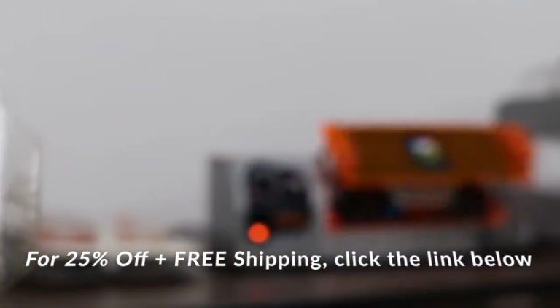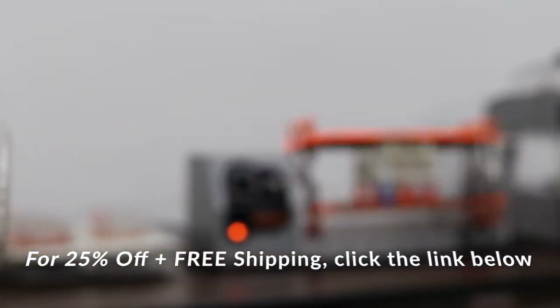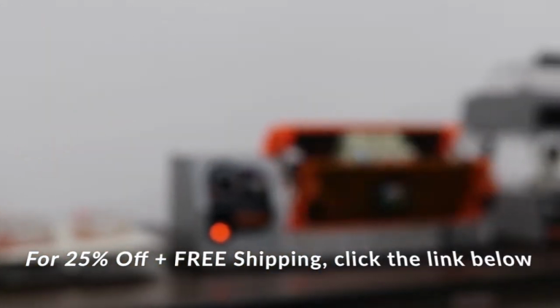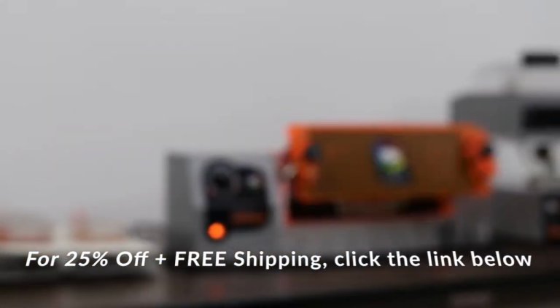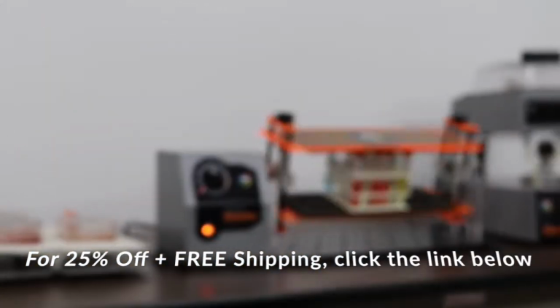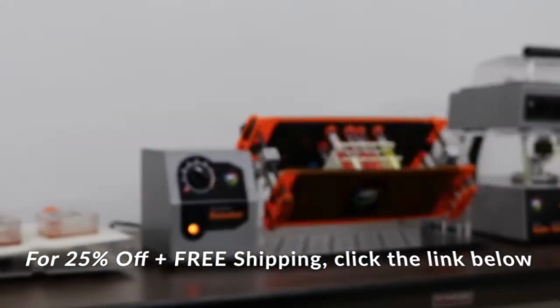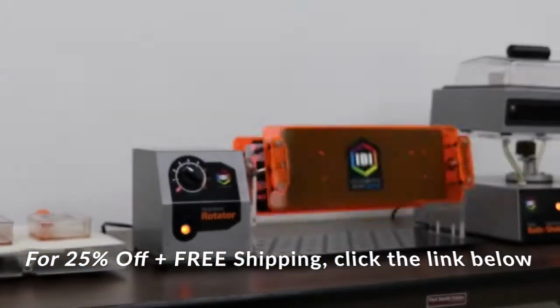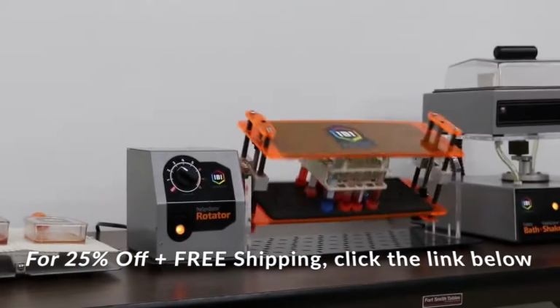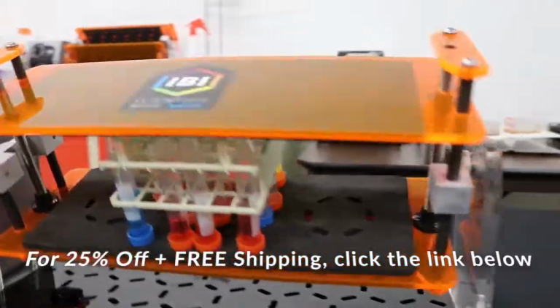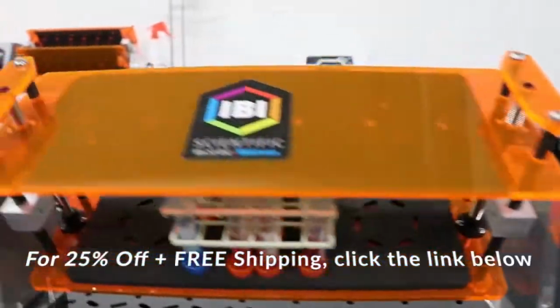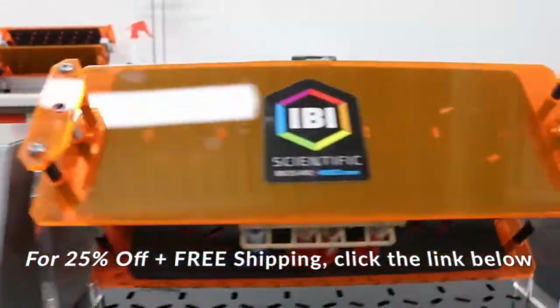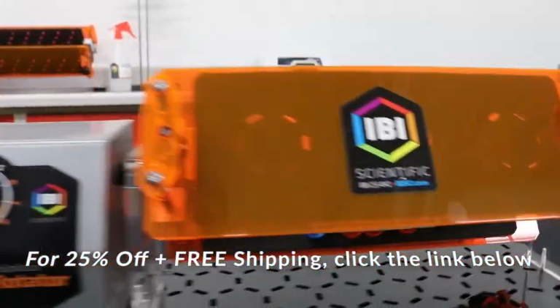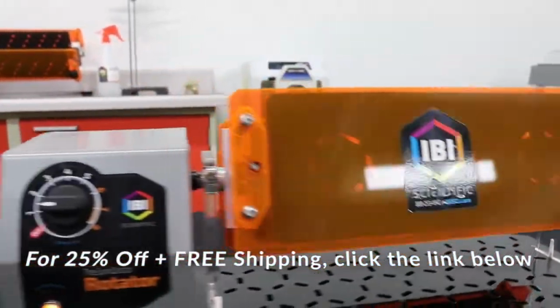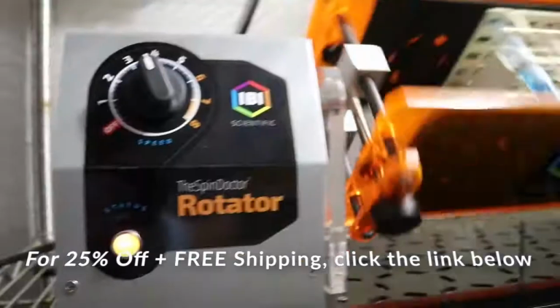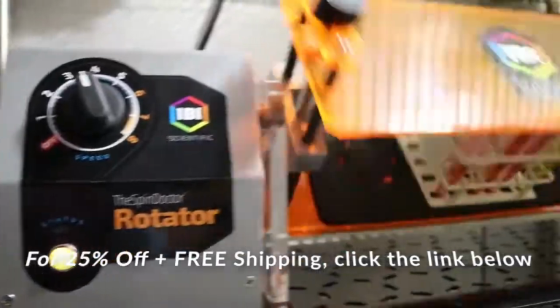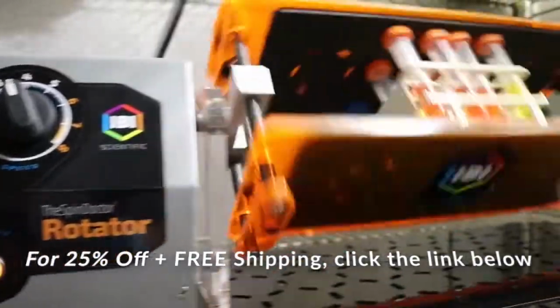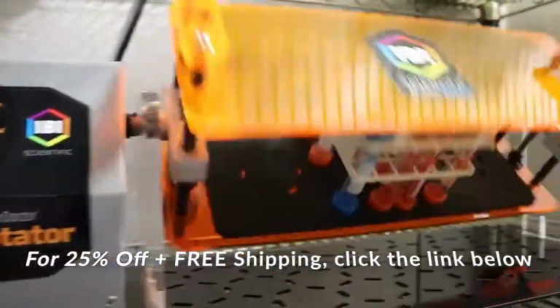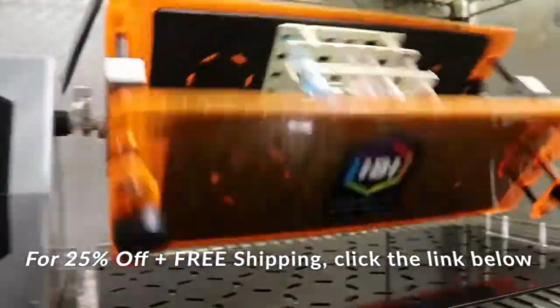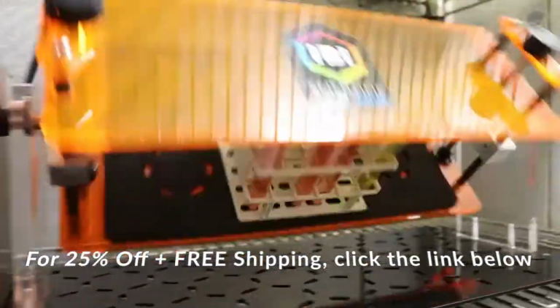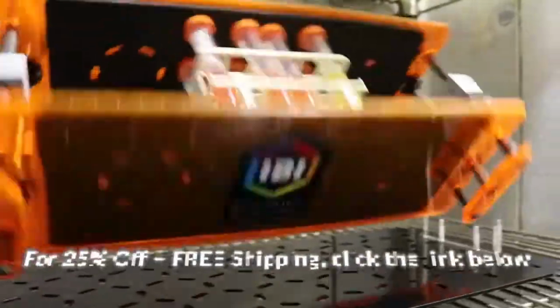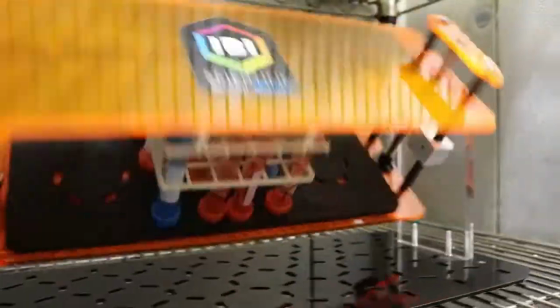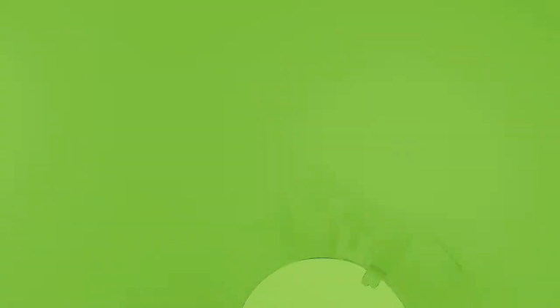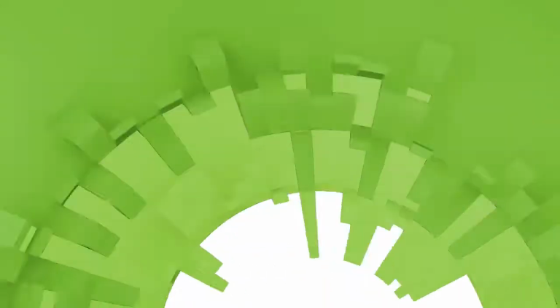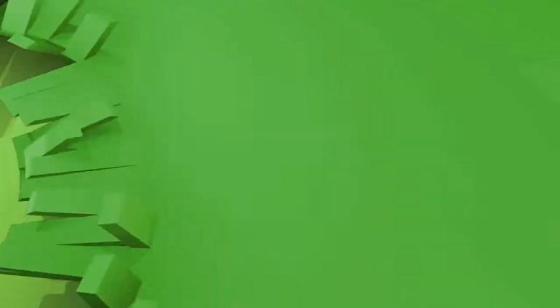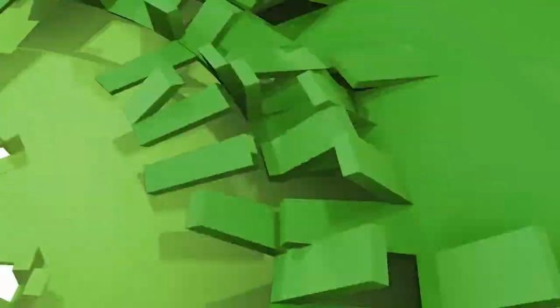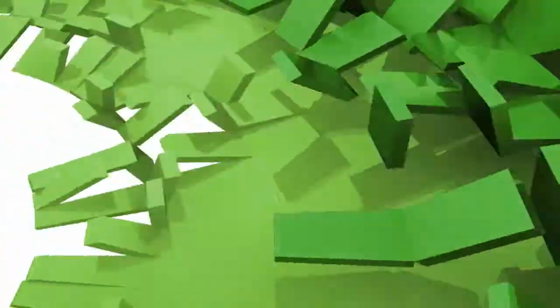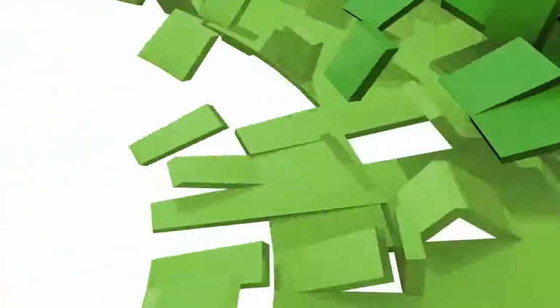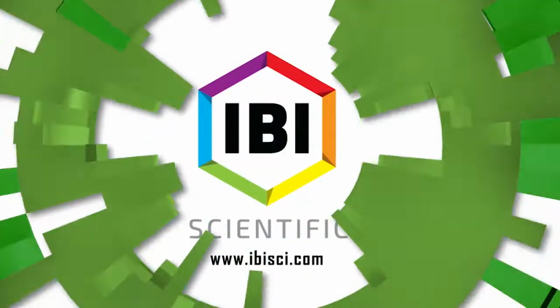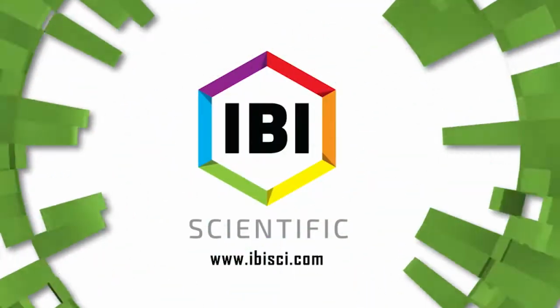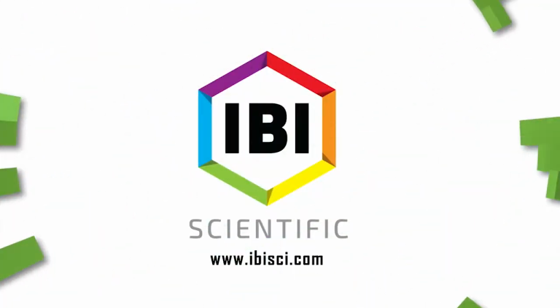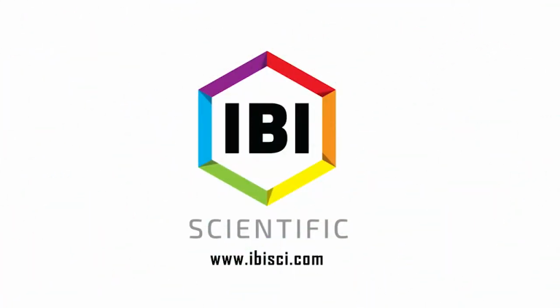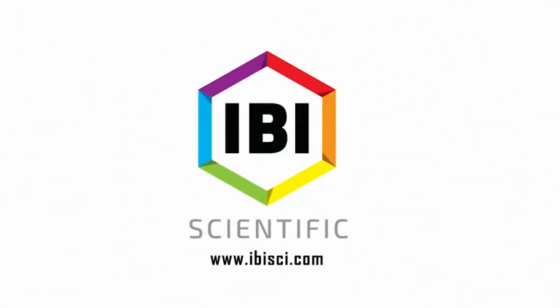You can purchase this product and many more with a discount of 25% off by clicking the link below. IBI Scientific — building quality life science products.